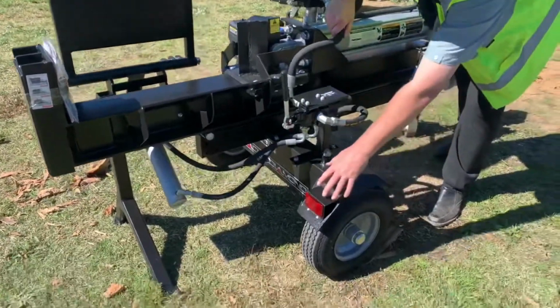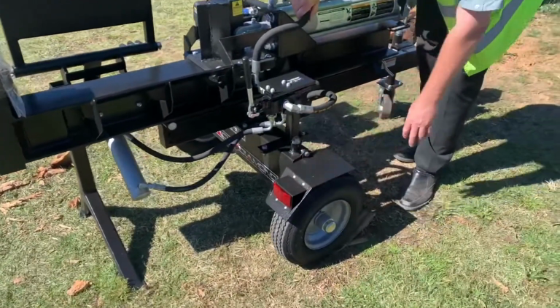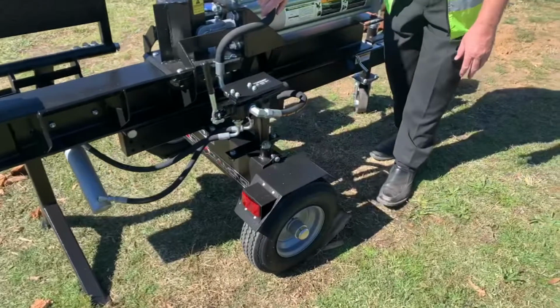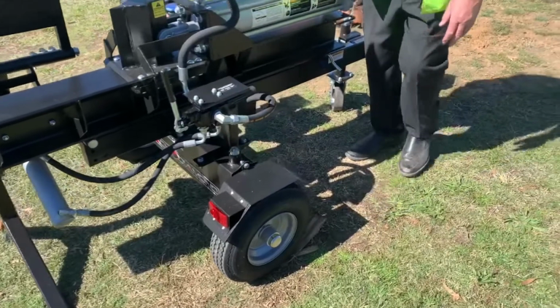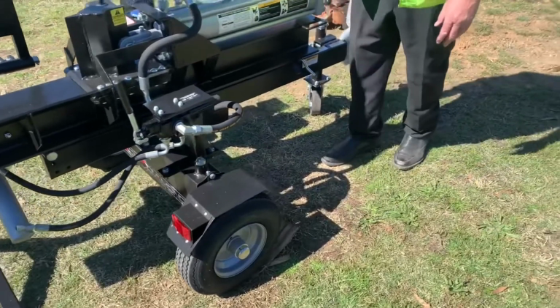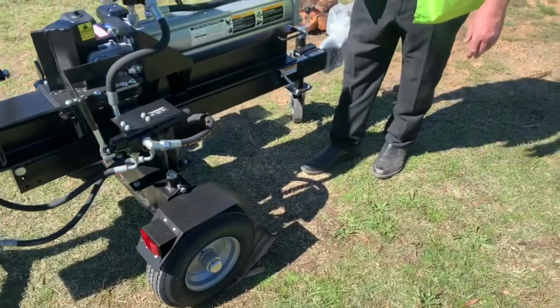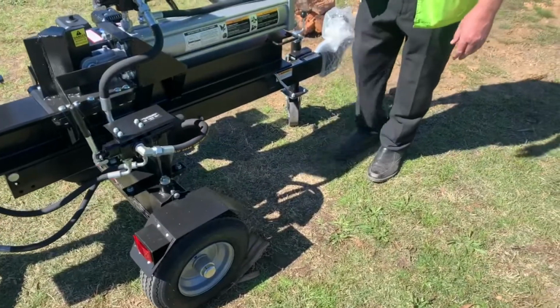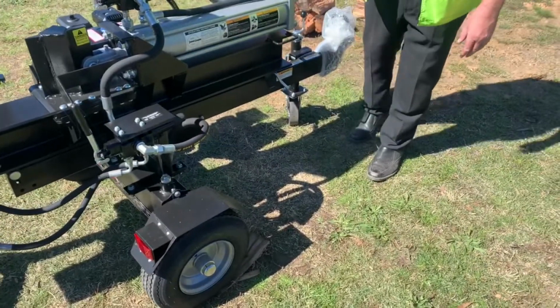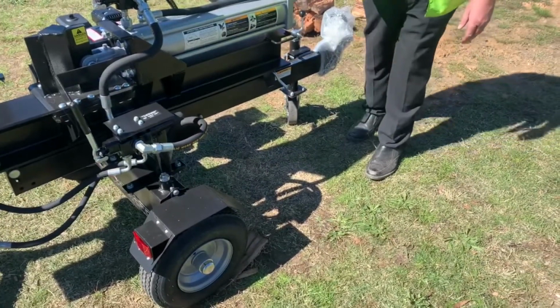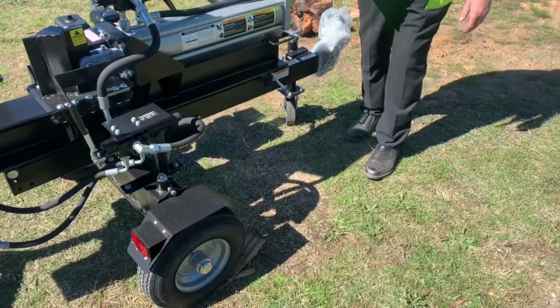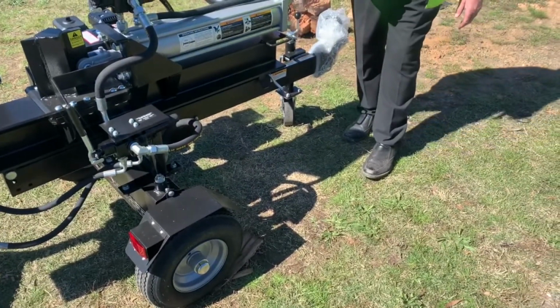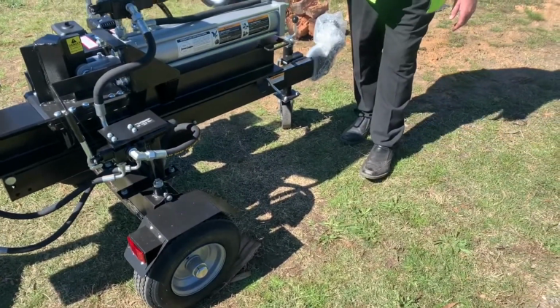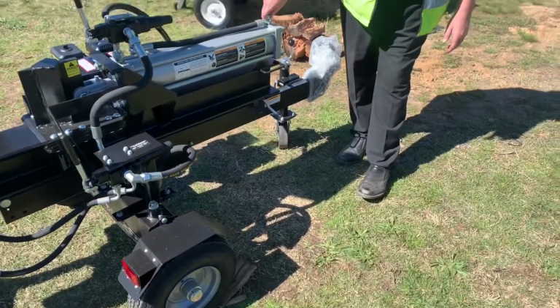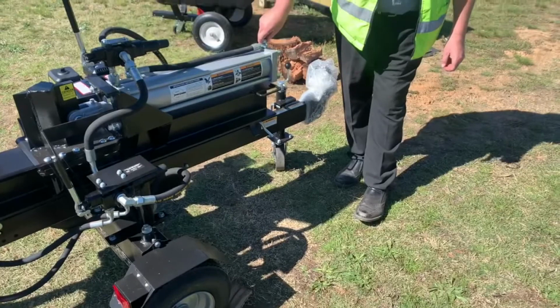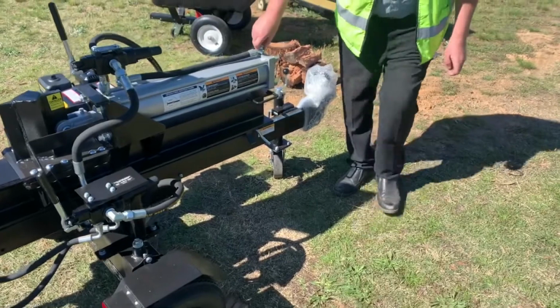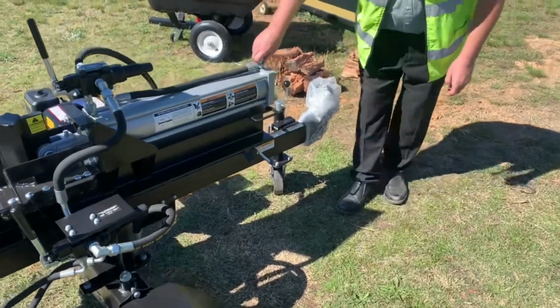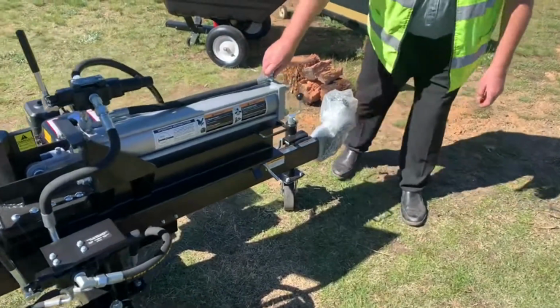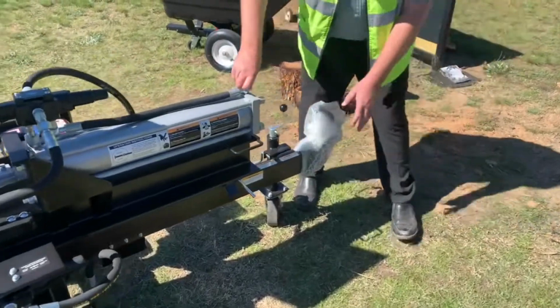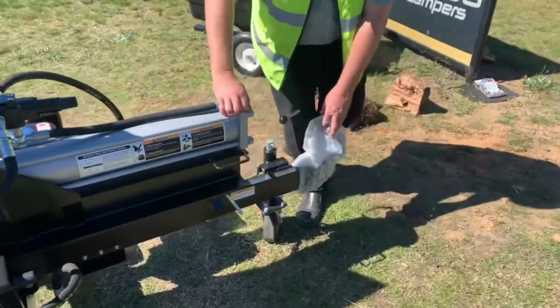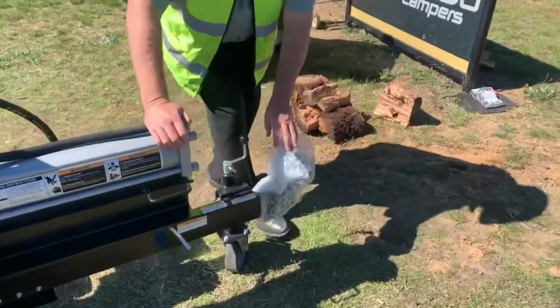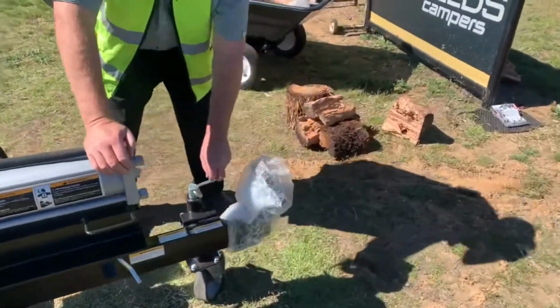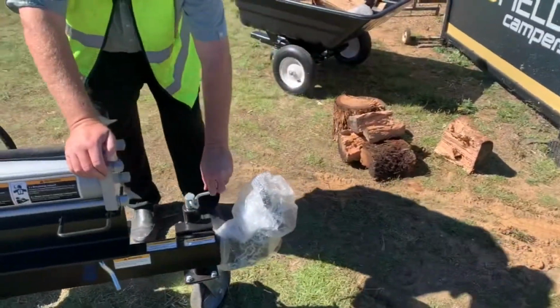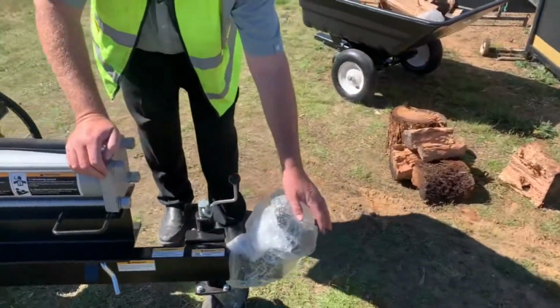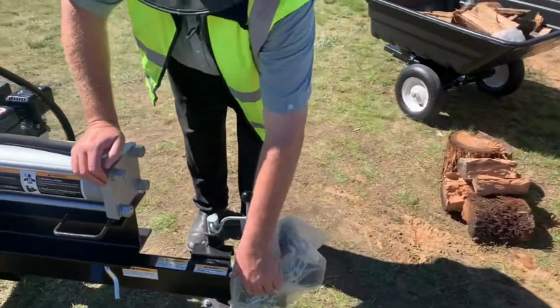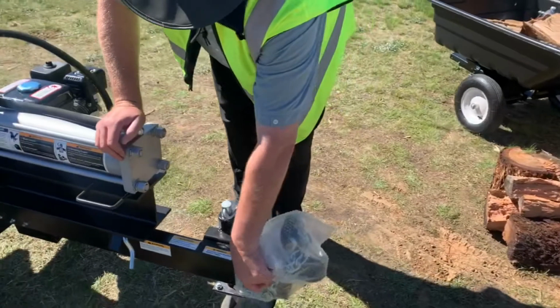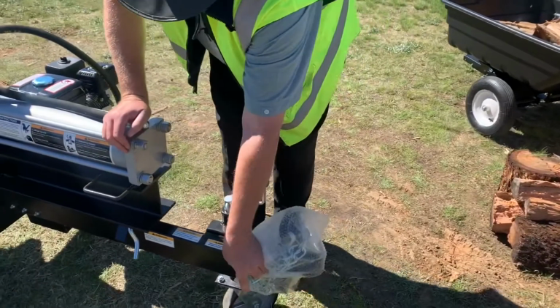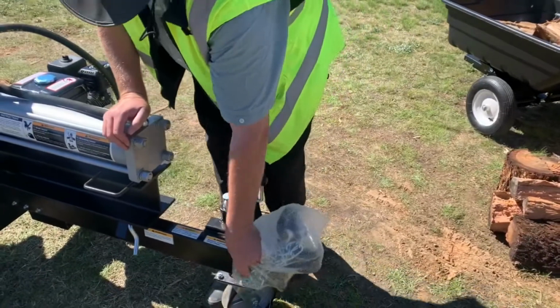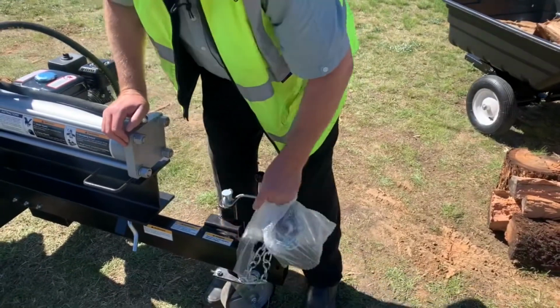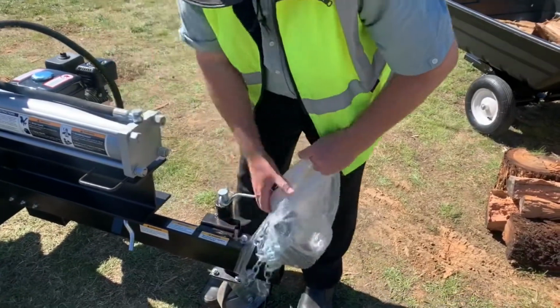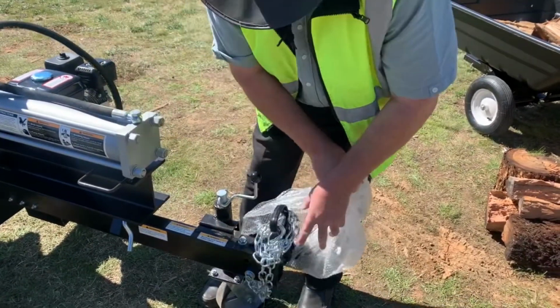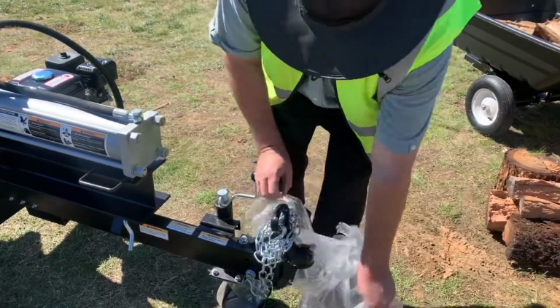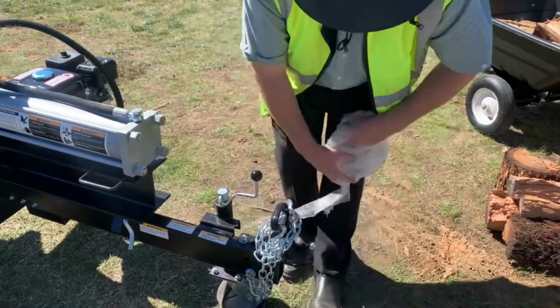With a reflector. These are for farm or paddock use, not for road use. On the end here we've got the jockey wheel, and we have a brand new coupling as well.